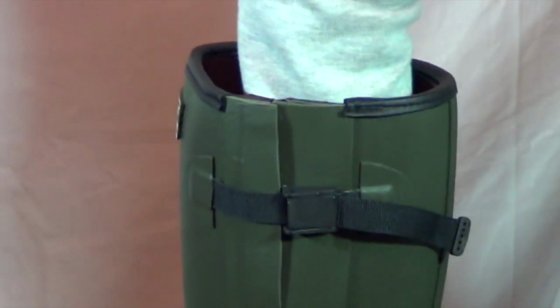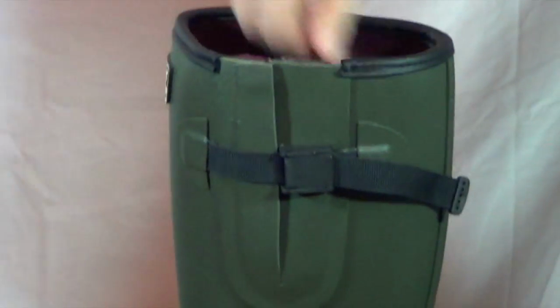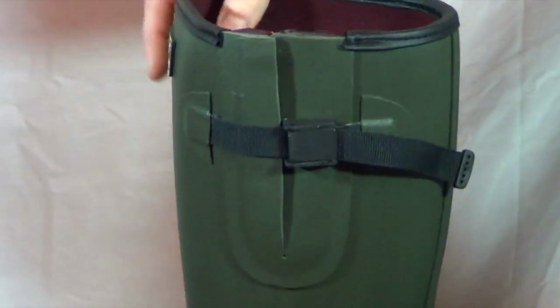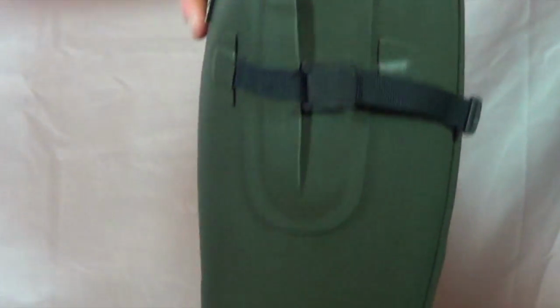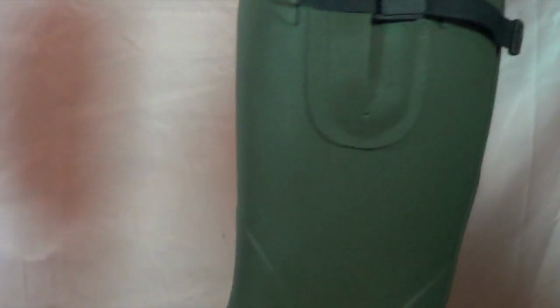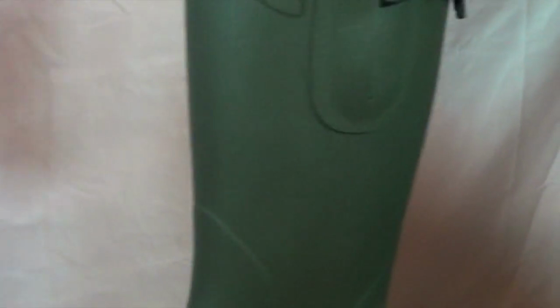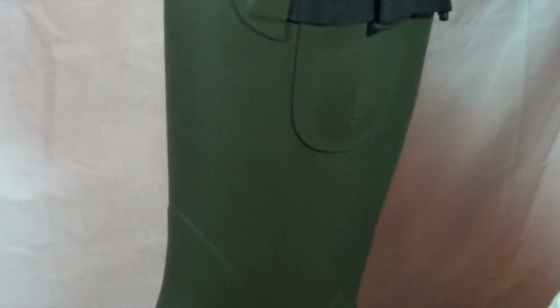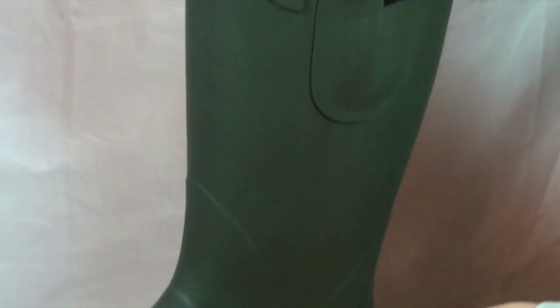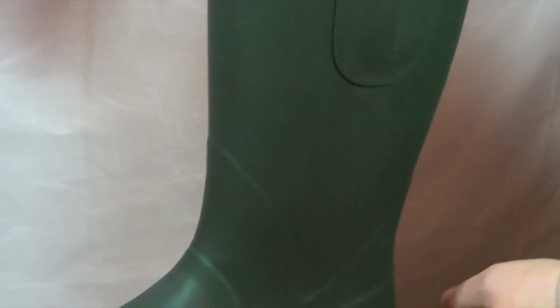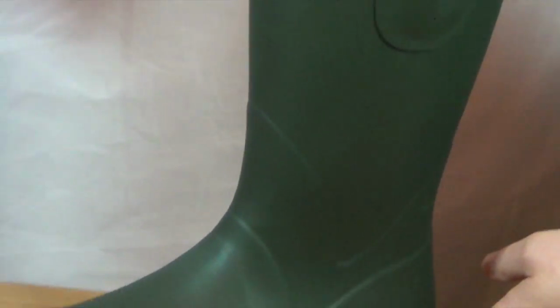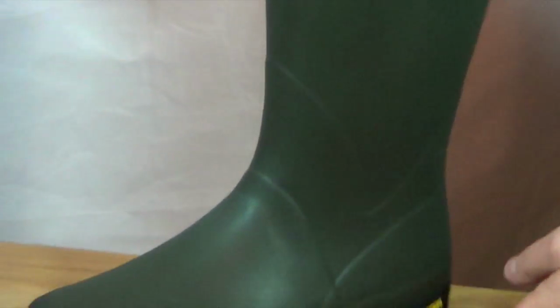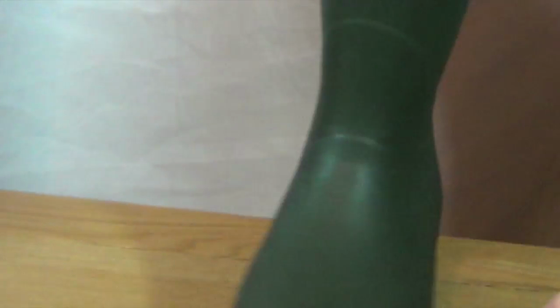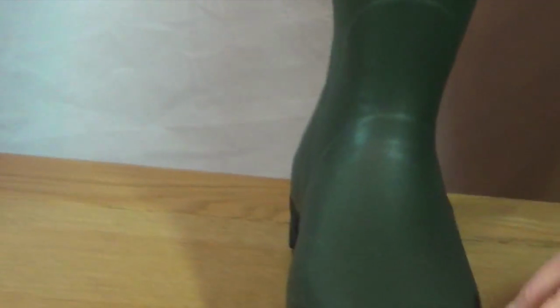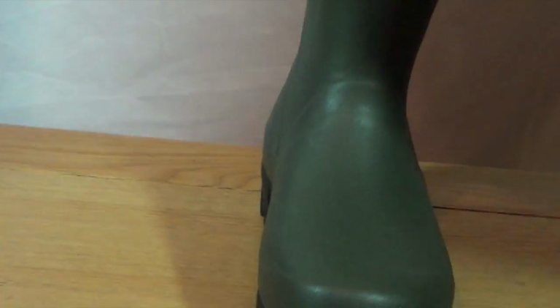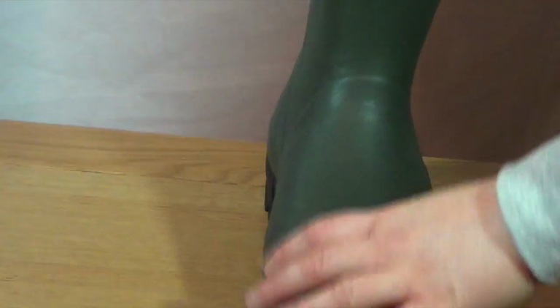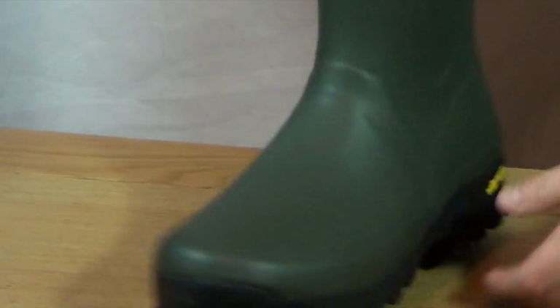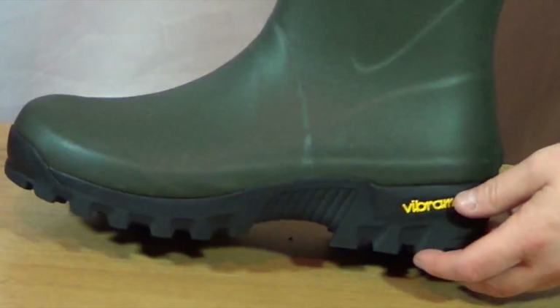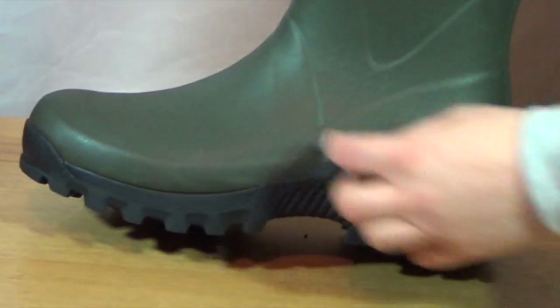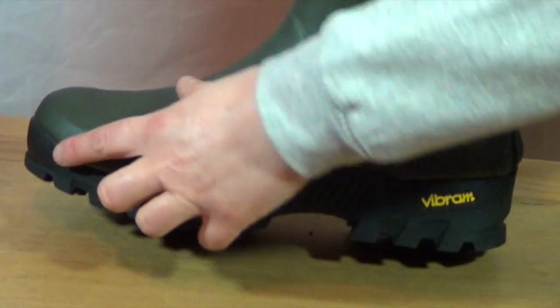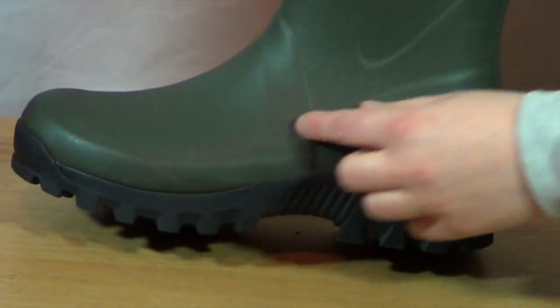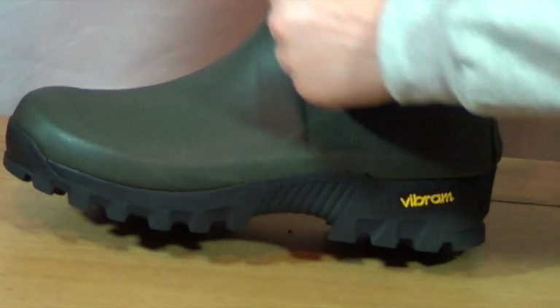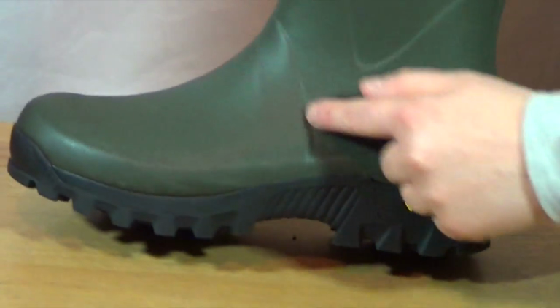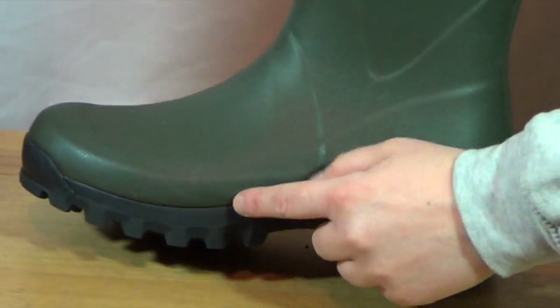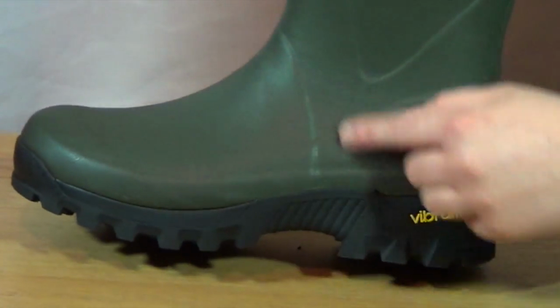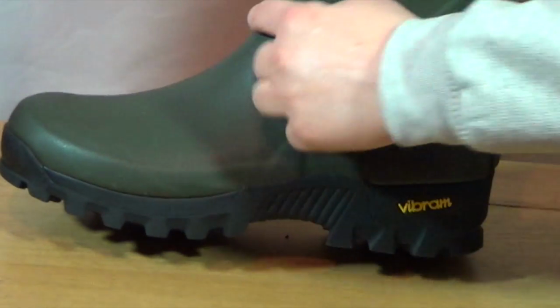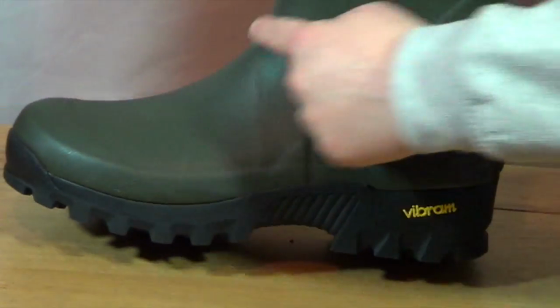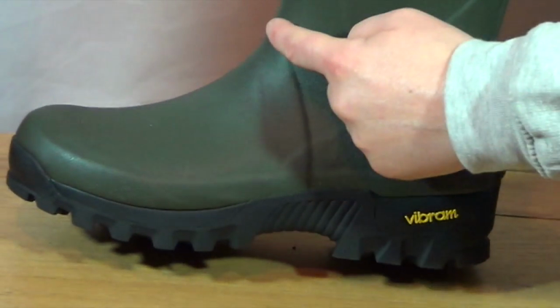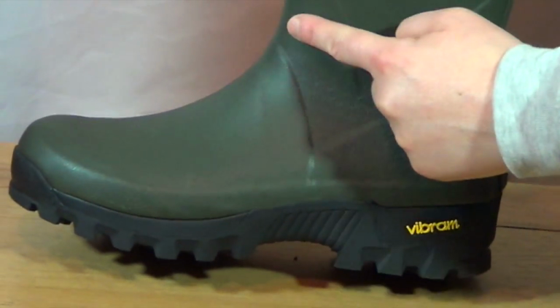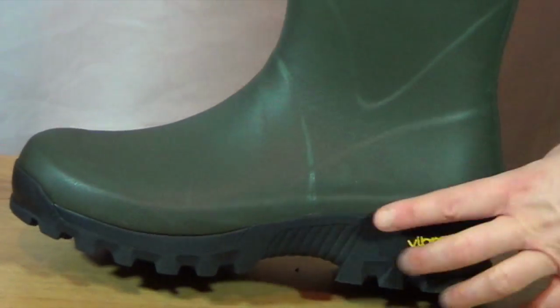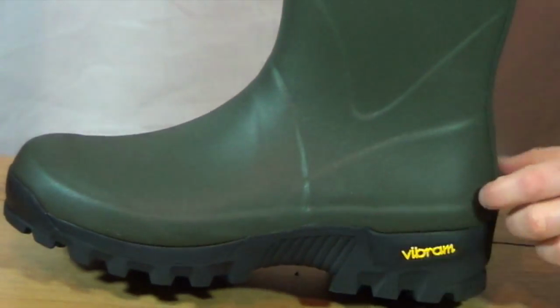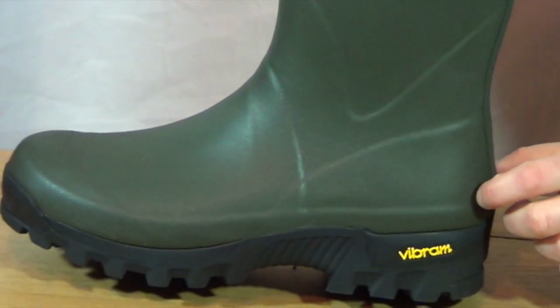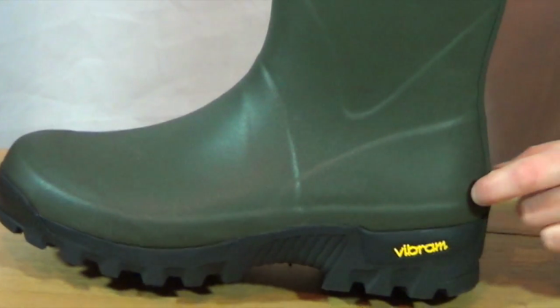It's an all-natural rubber field boot, all one piece, with a little bit of extra rubber along the shin and on the ankle as well.